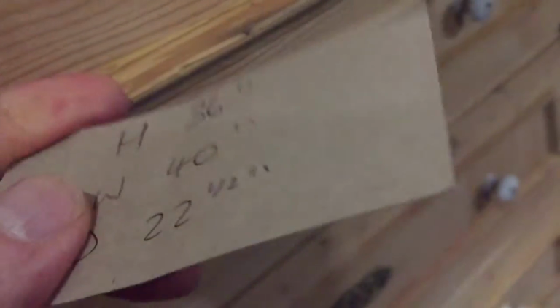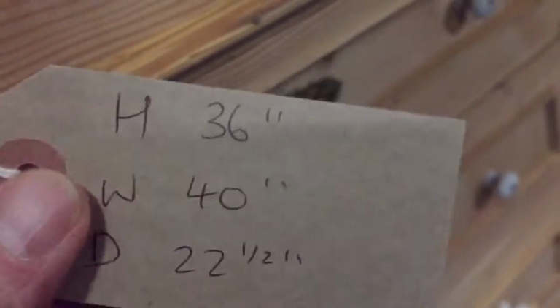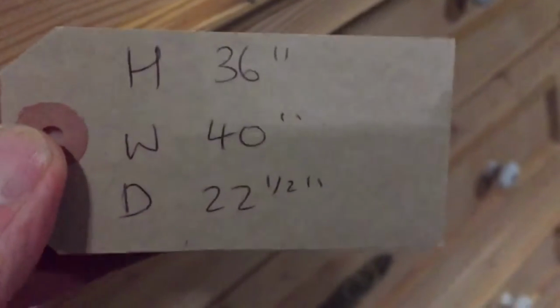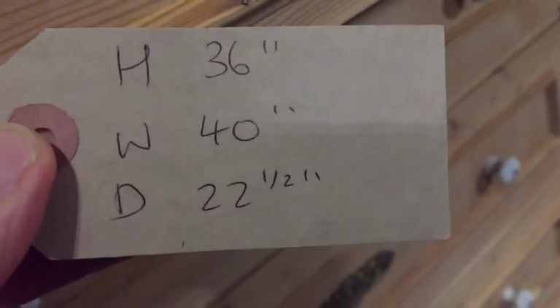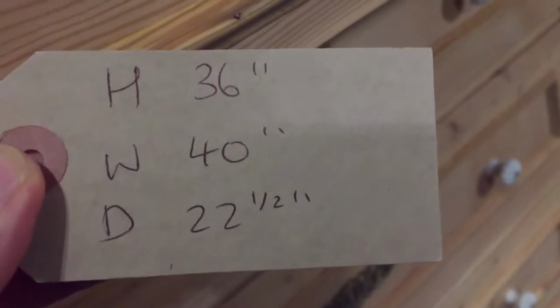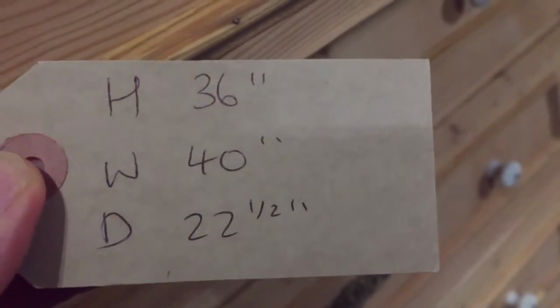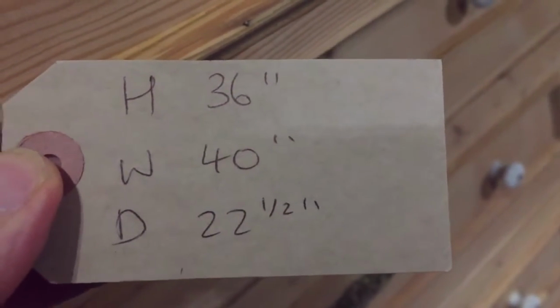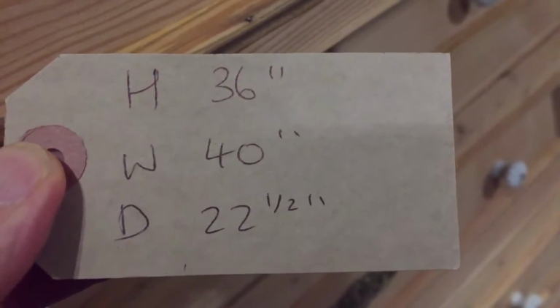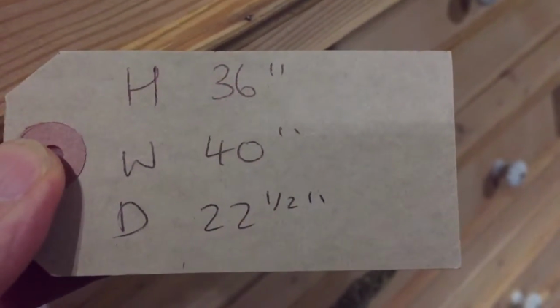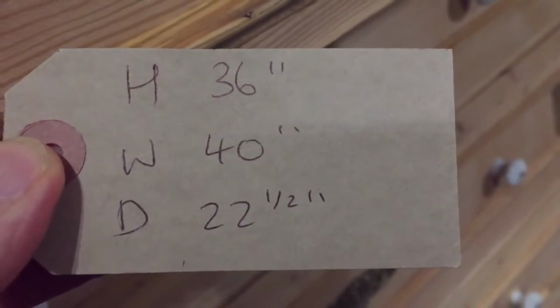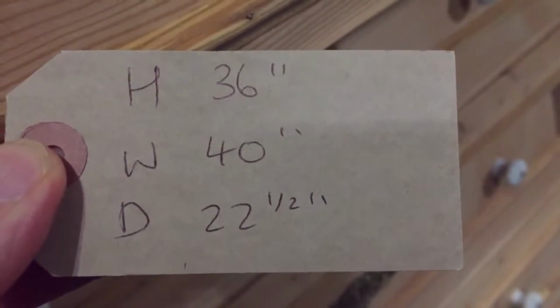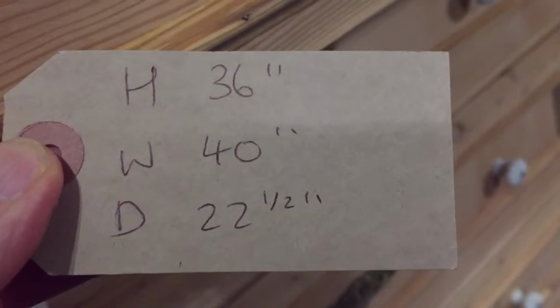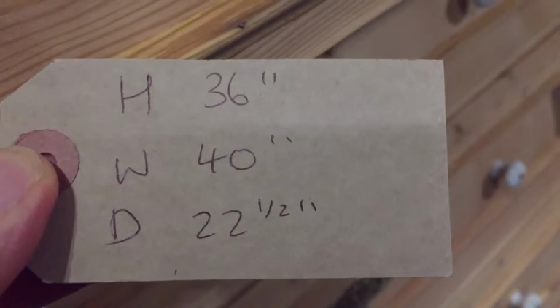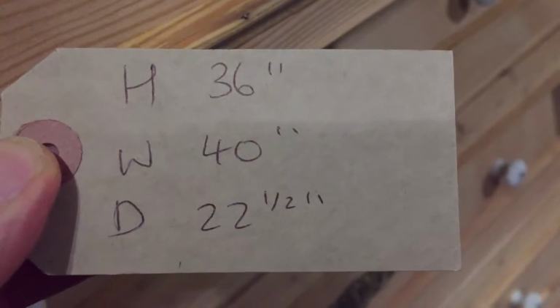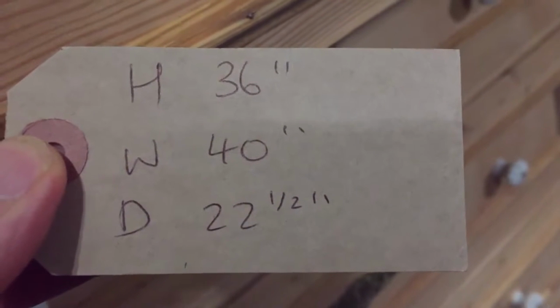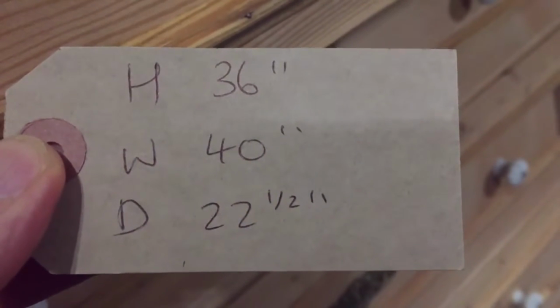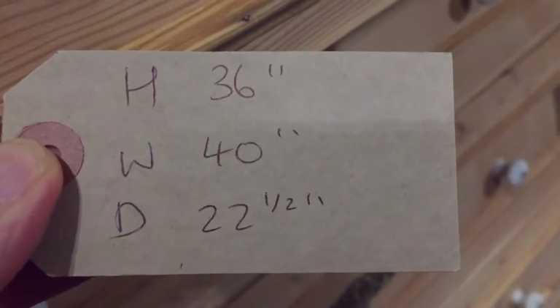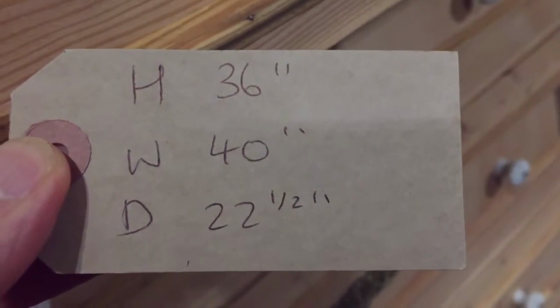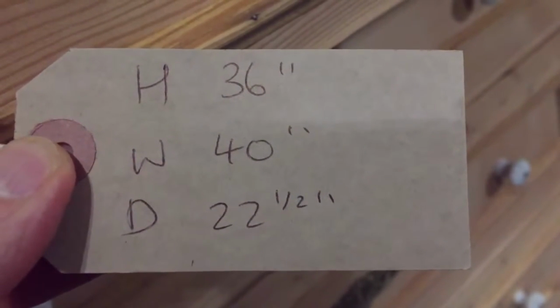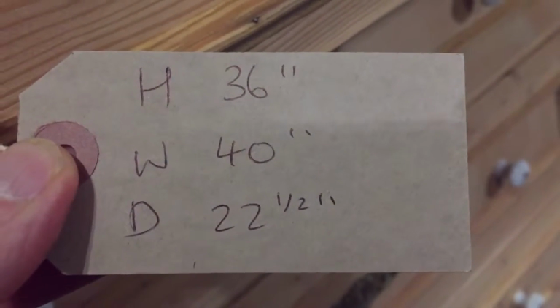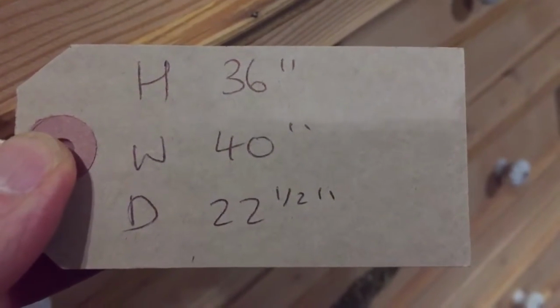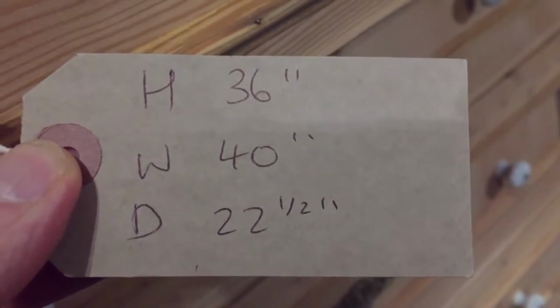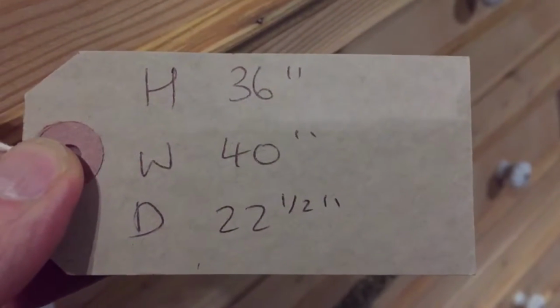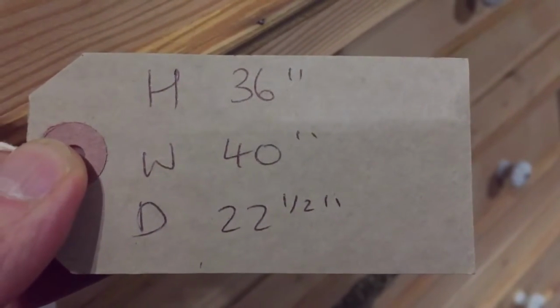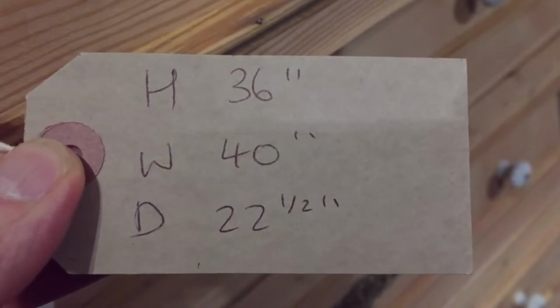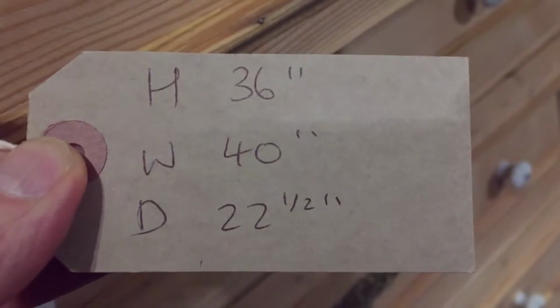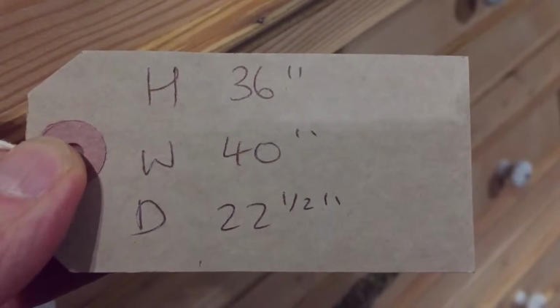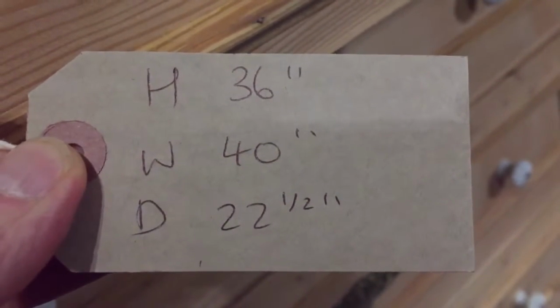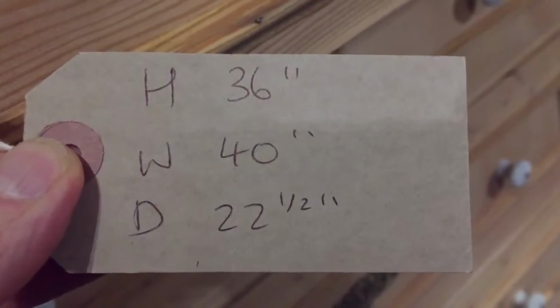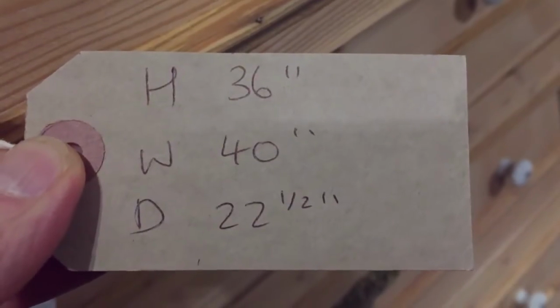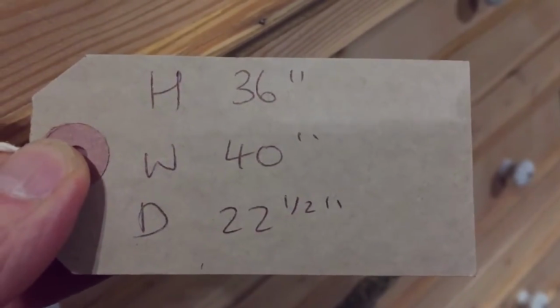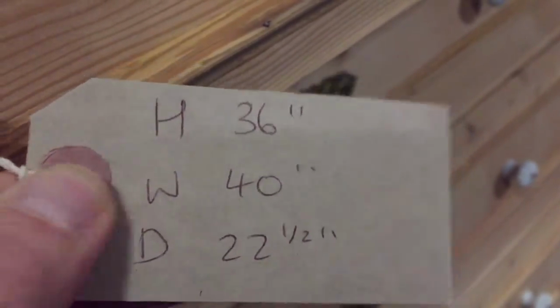The height is 36 inches, the width at the widest point is 40 inches, and the depth at the deepest point is 22 and a half inches.